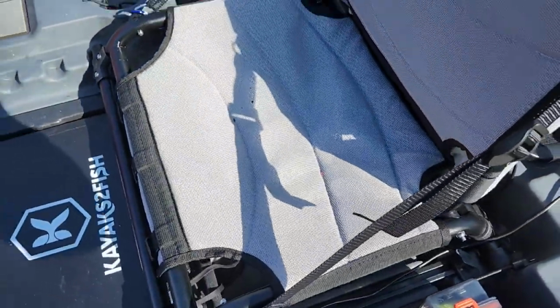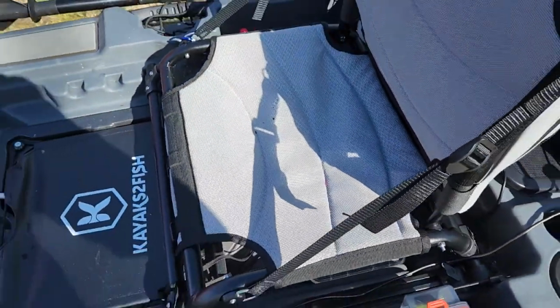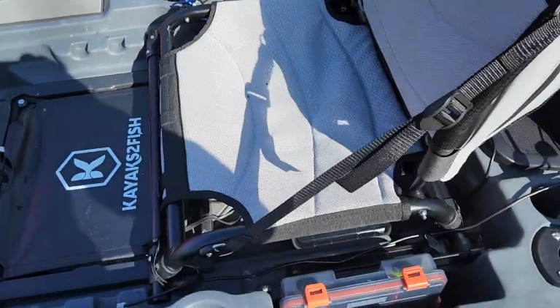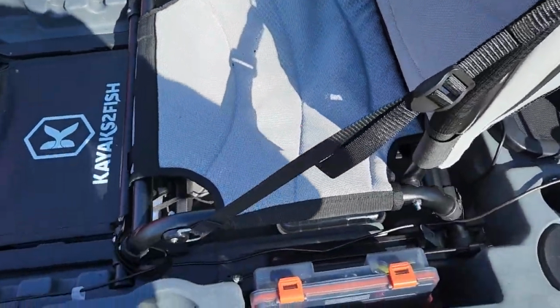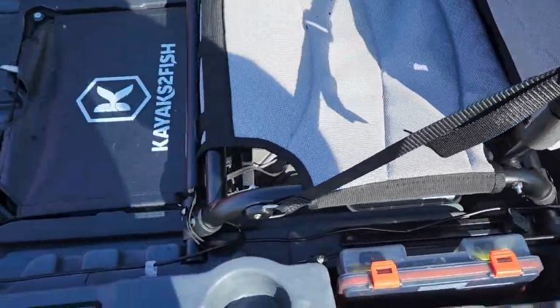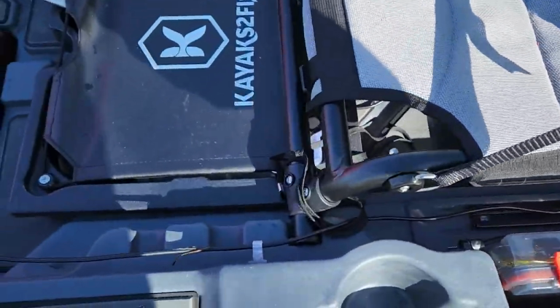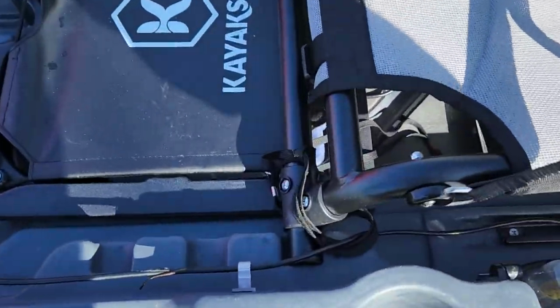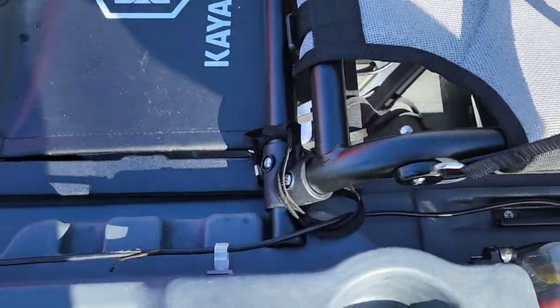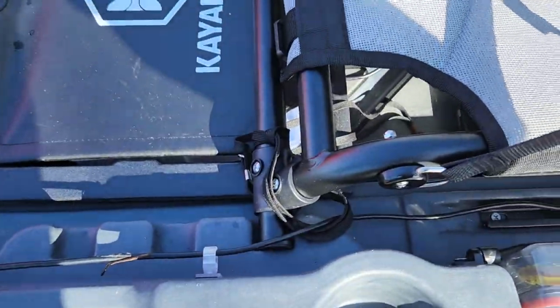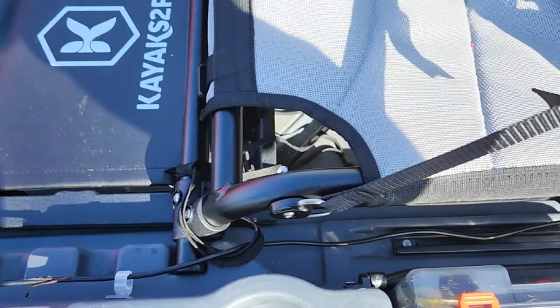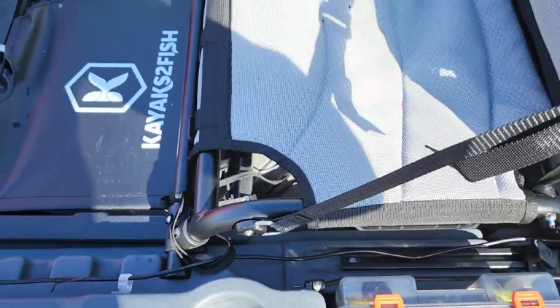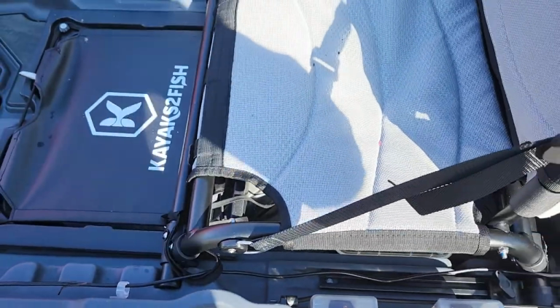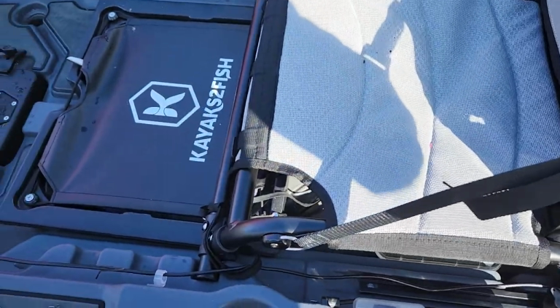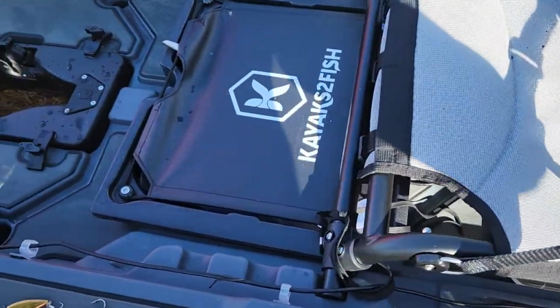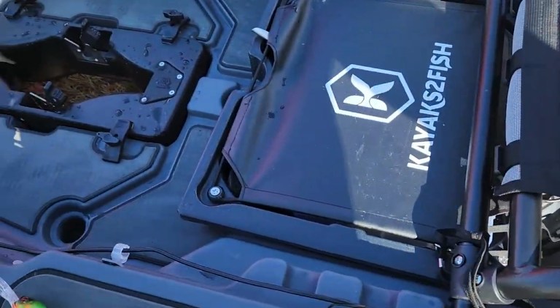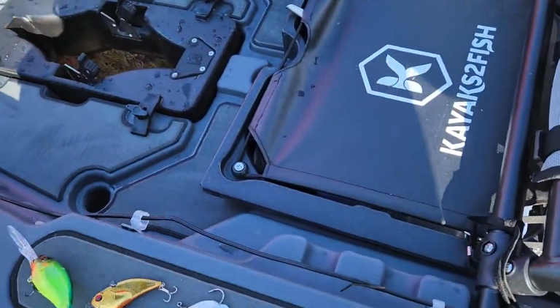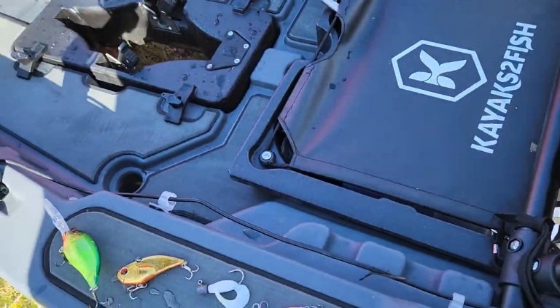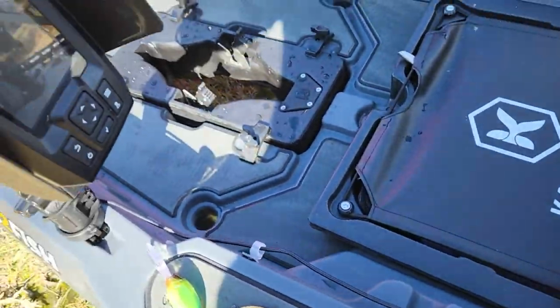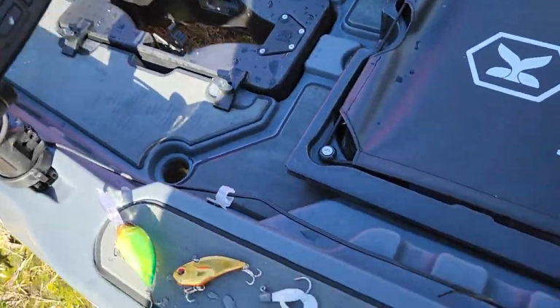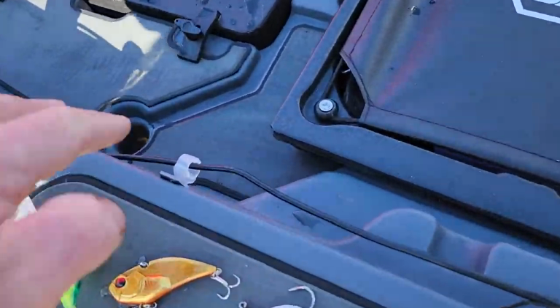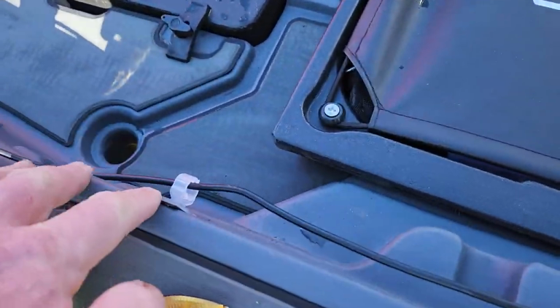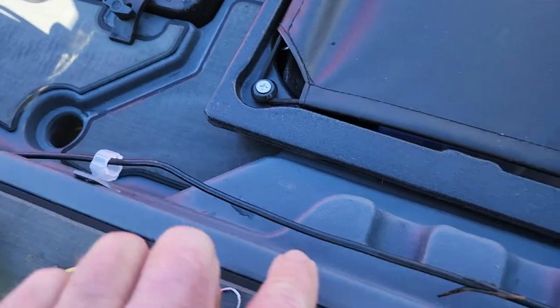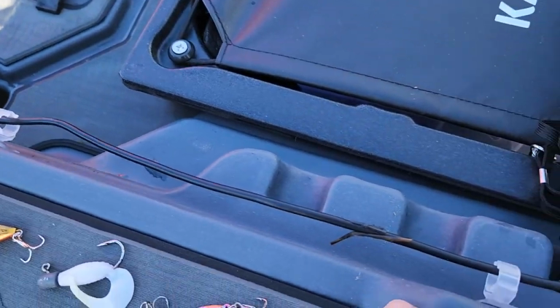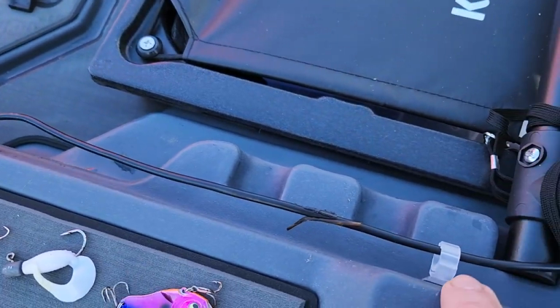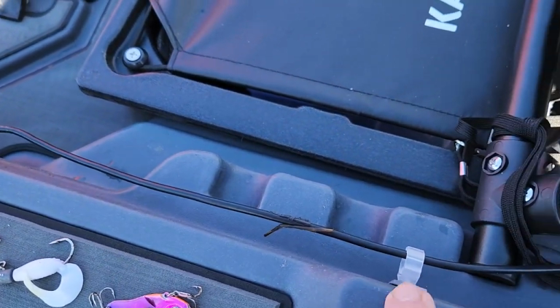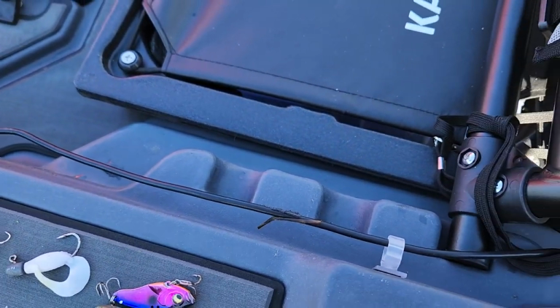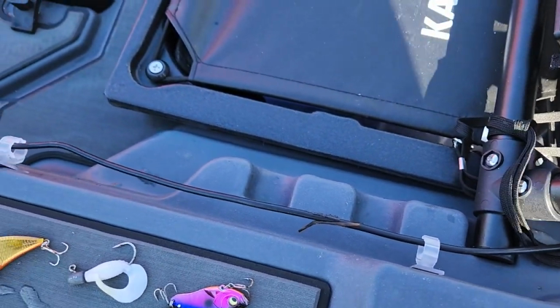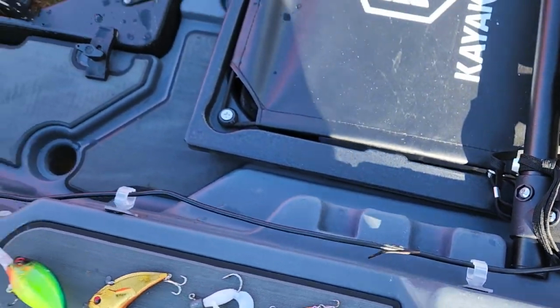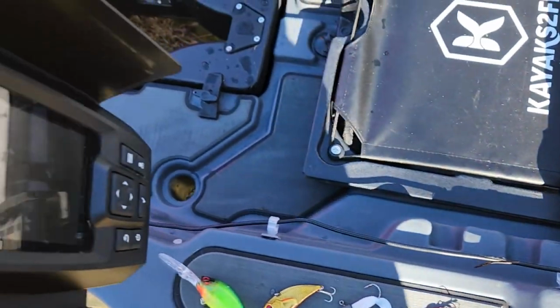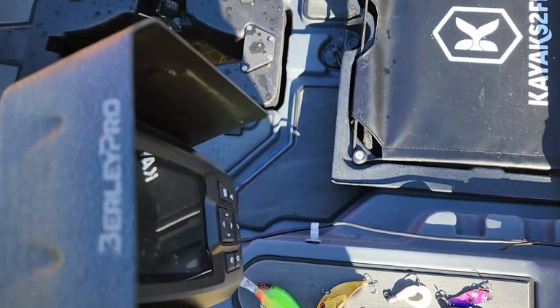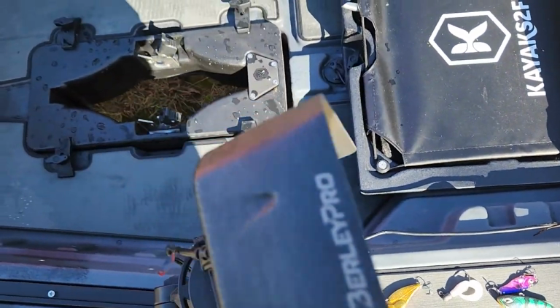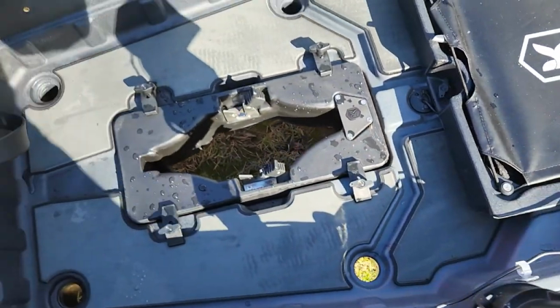I'm roughly six foot tall, my setting is at the back and it's the perfect leg length. I haven't drilled any holes in the kayak to run my cables through, so I've just got these attachments here to run the transducer cable through from my Garmin Finder.